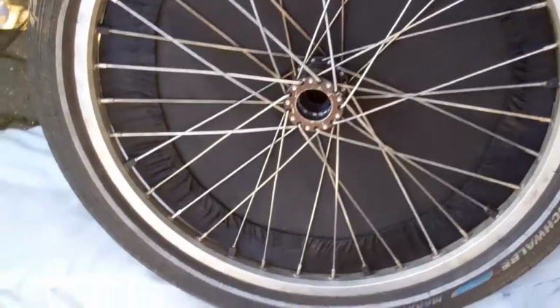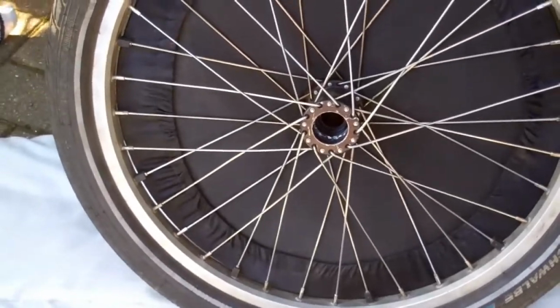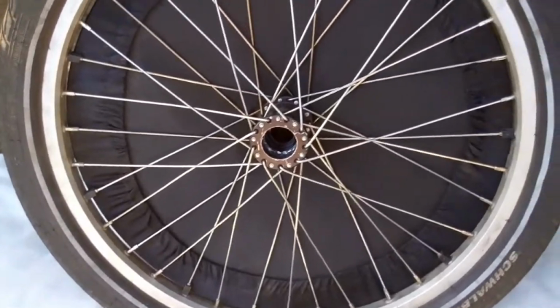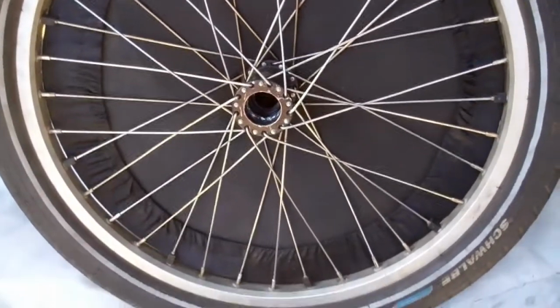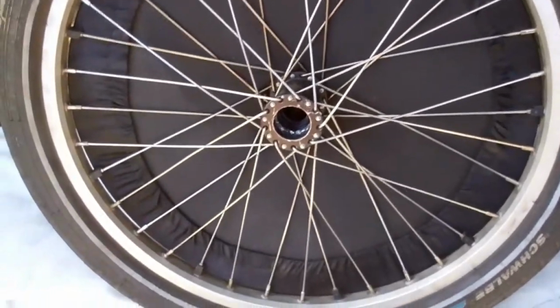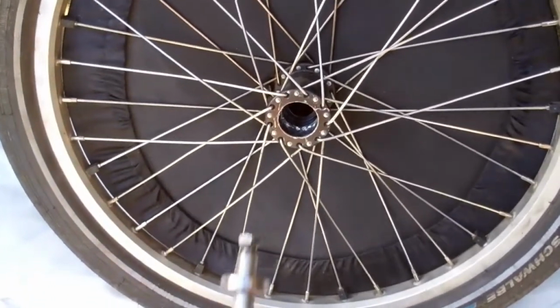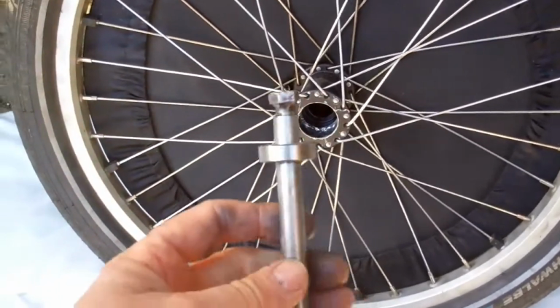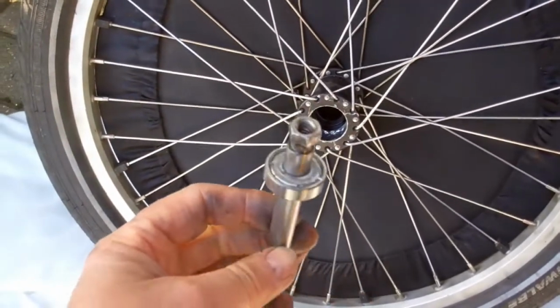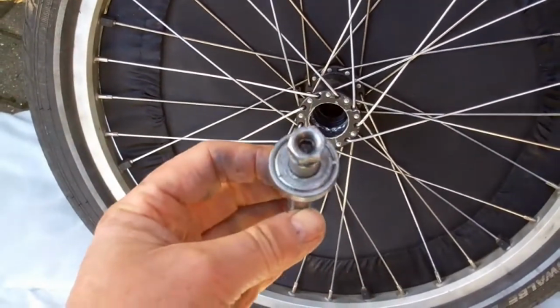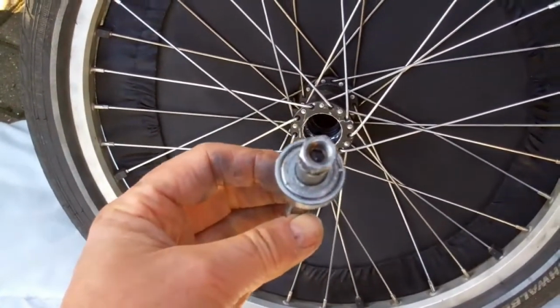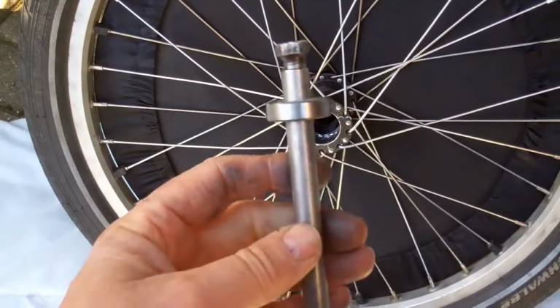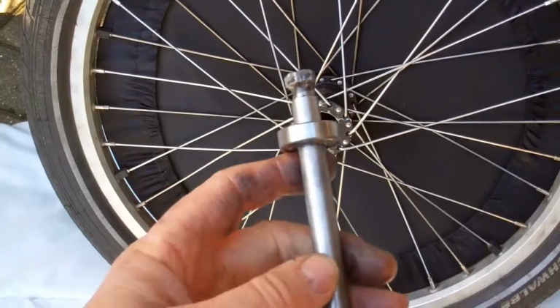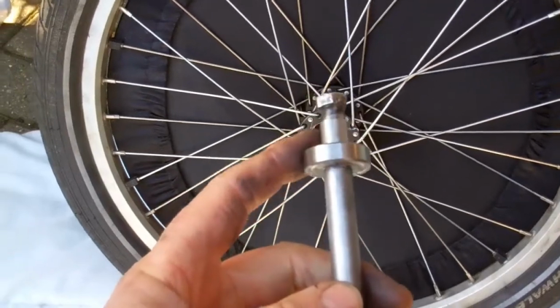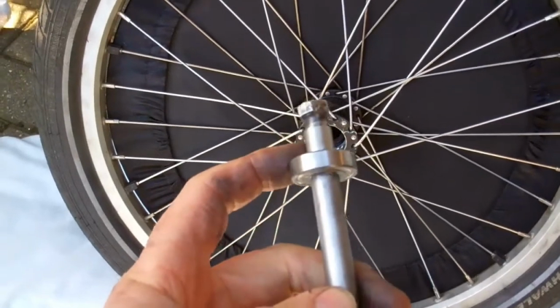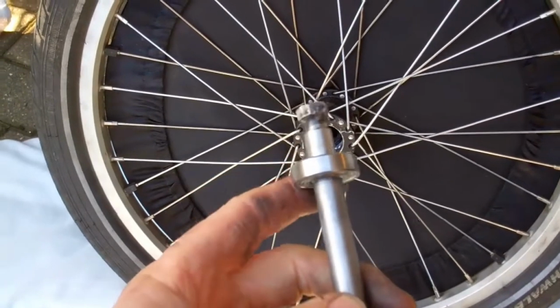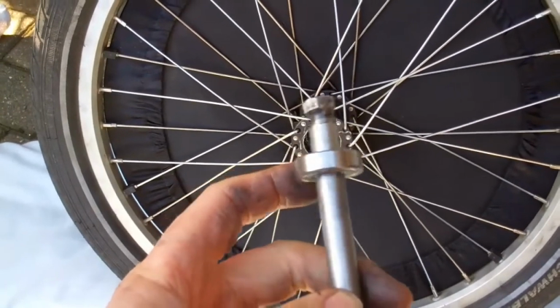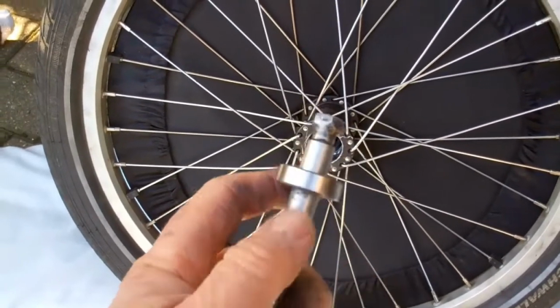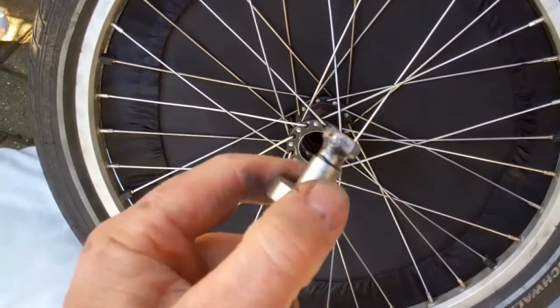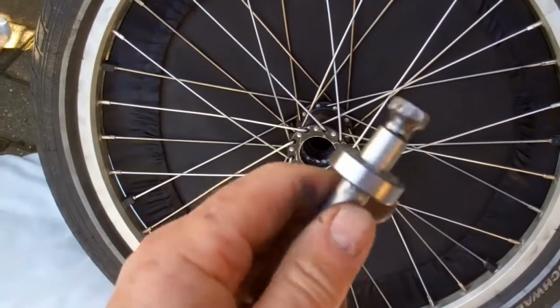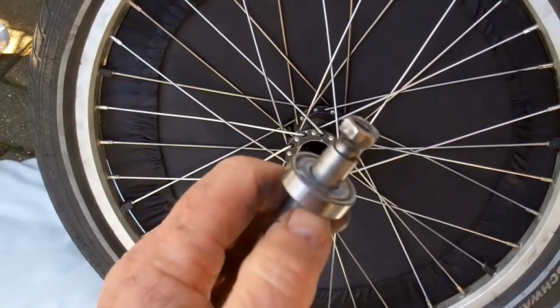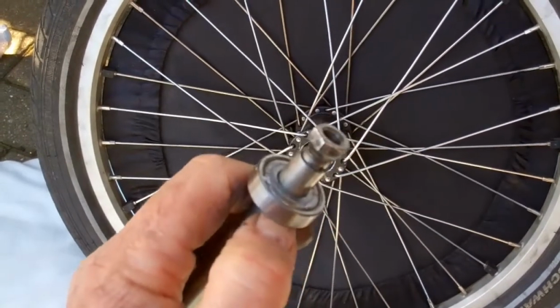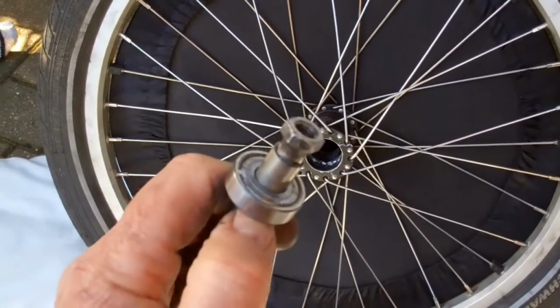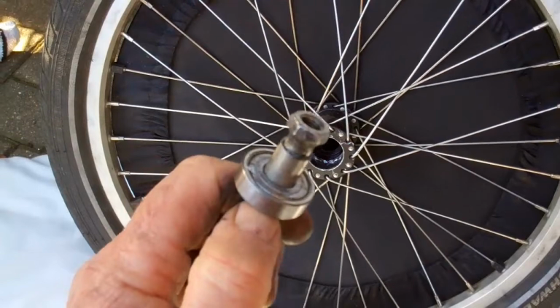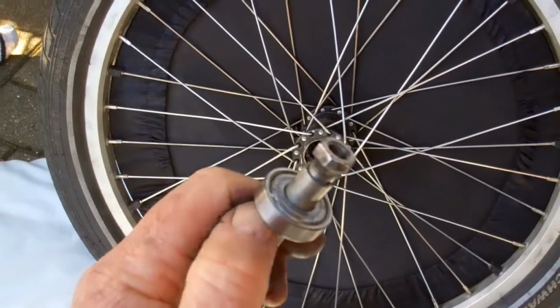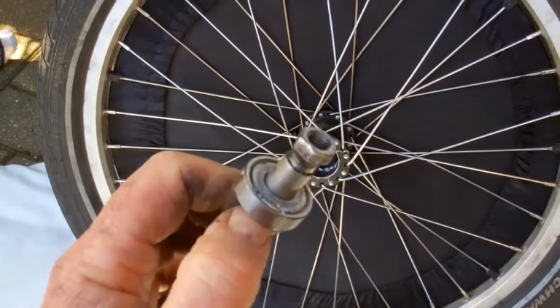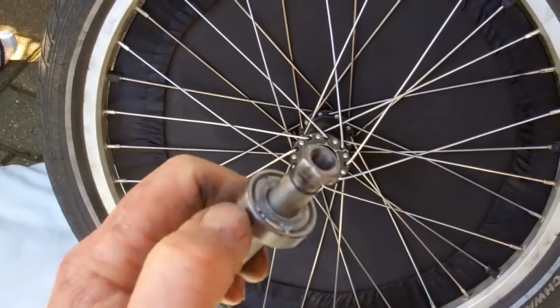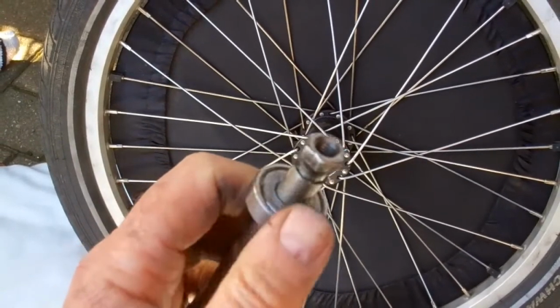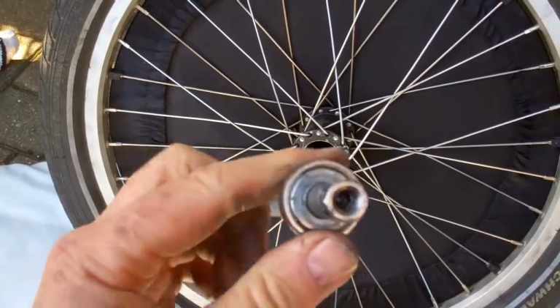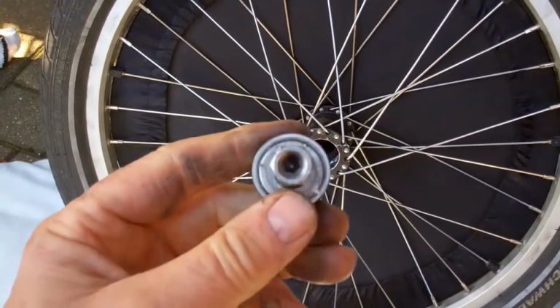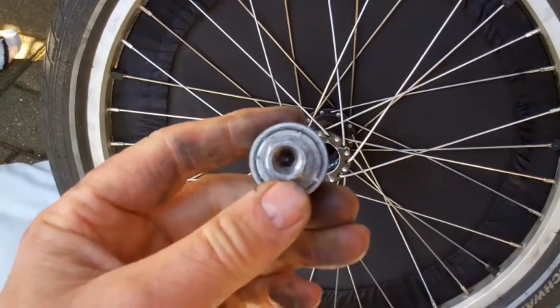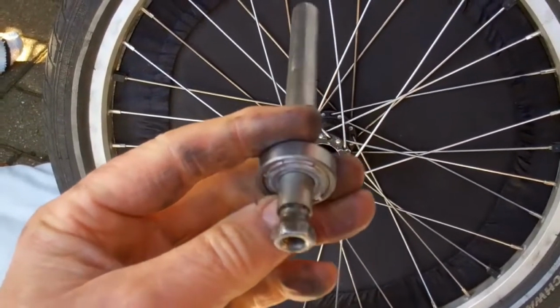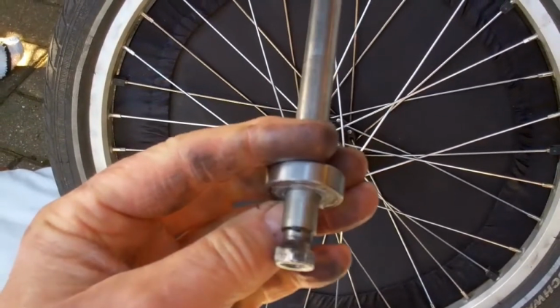Got it out at last. You wouldn't believe it, but the bearing came out still attached to the axle — it's absolutely wedged into the bearing. Absolutely amazing. I've never seen that before.